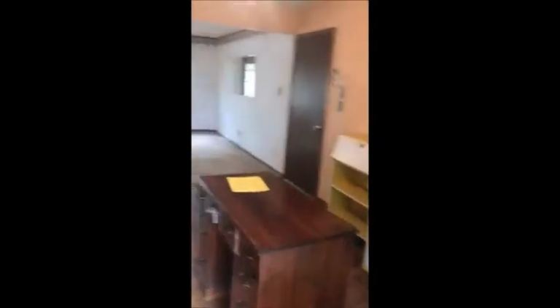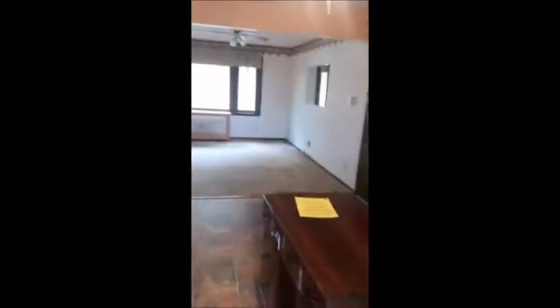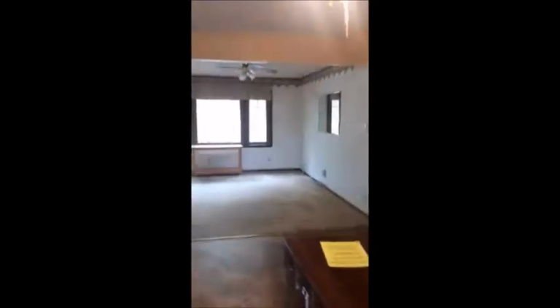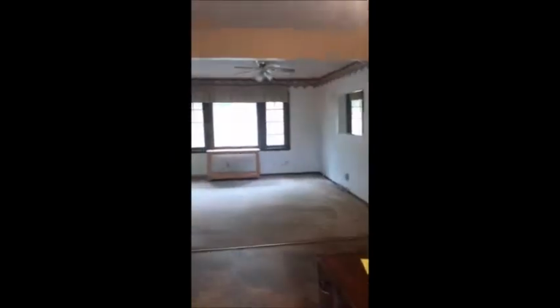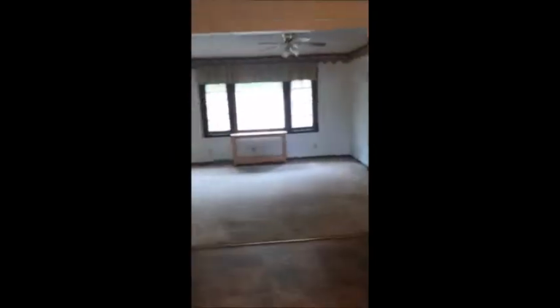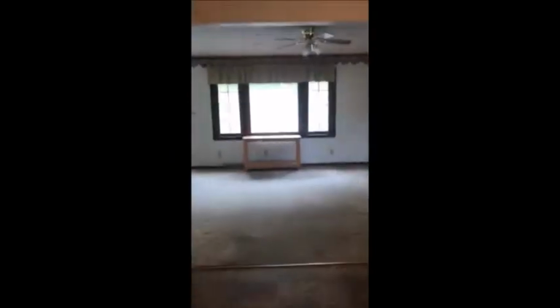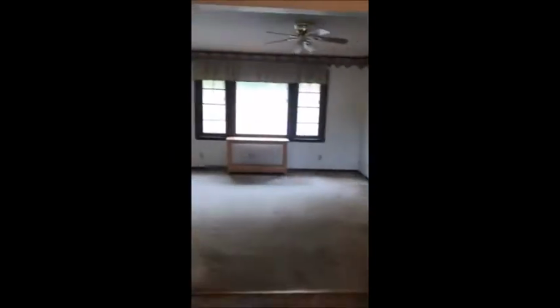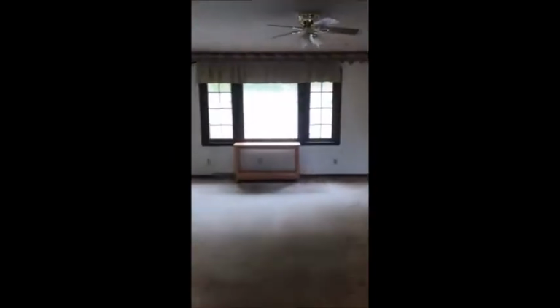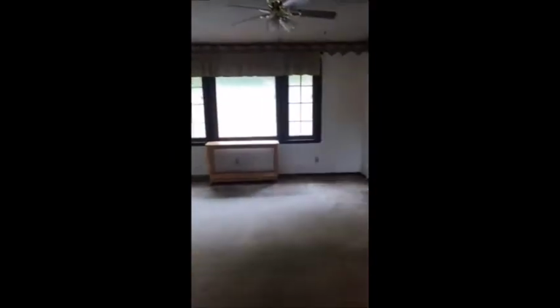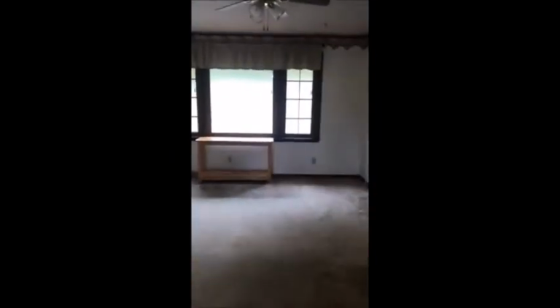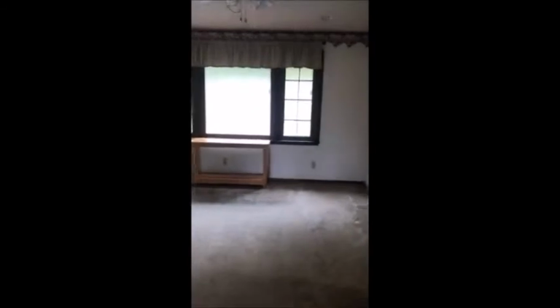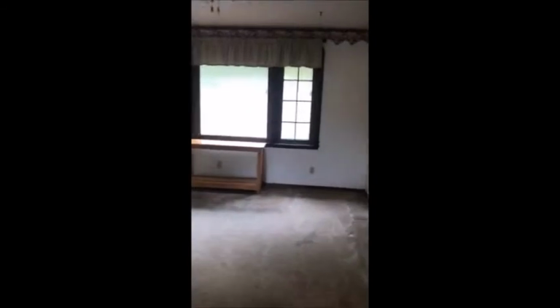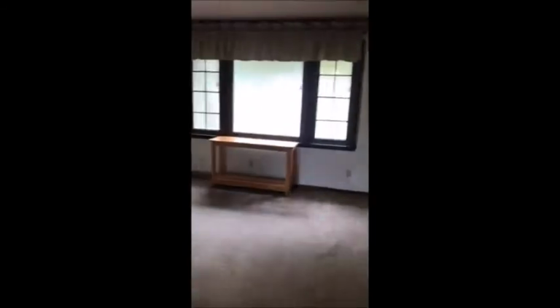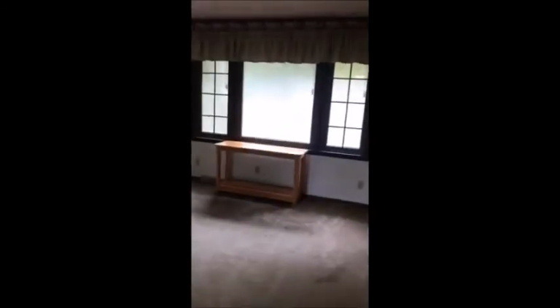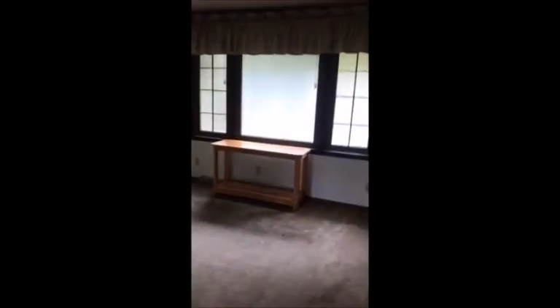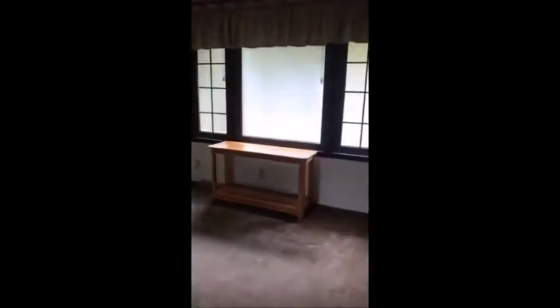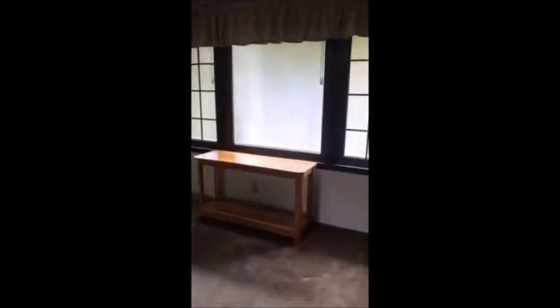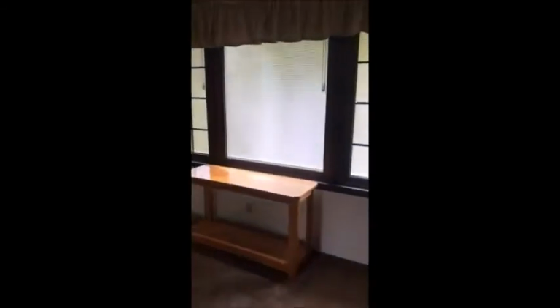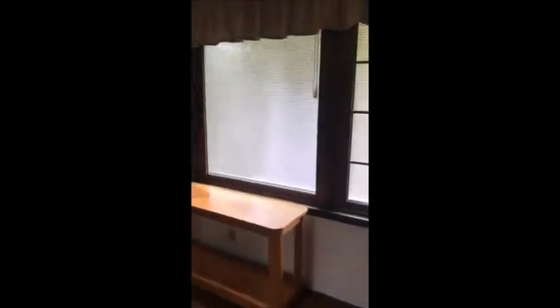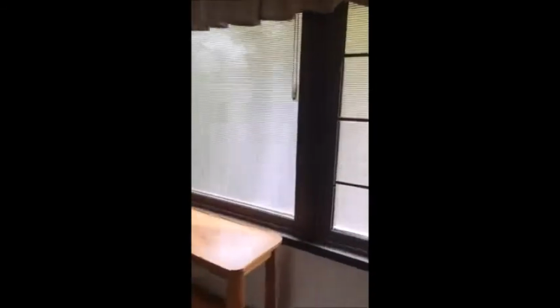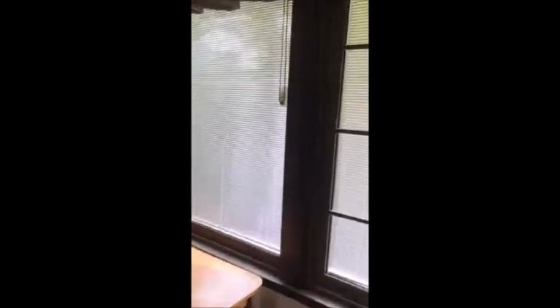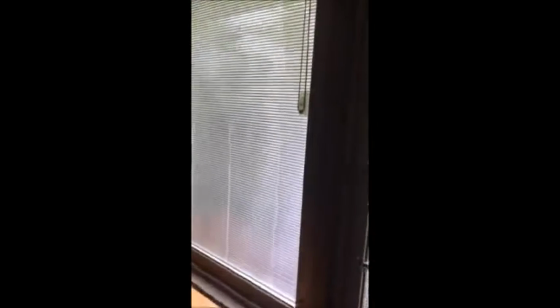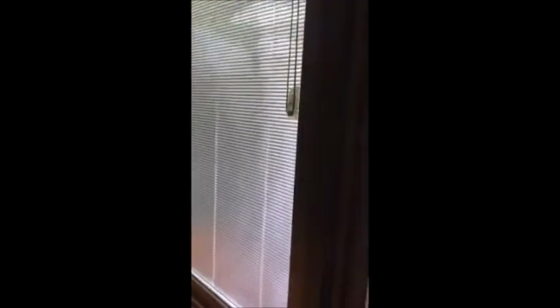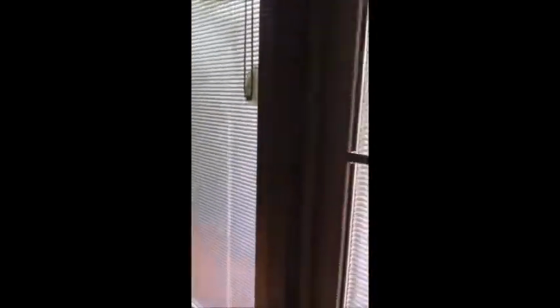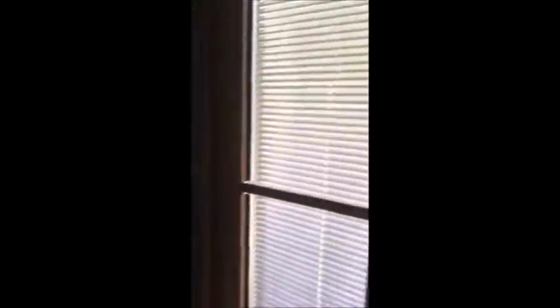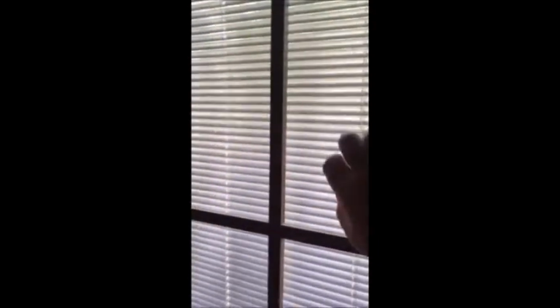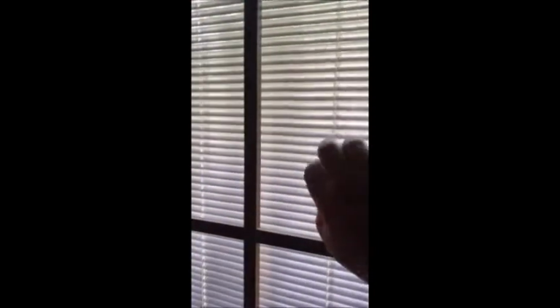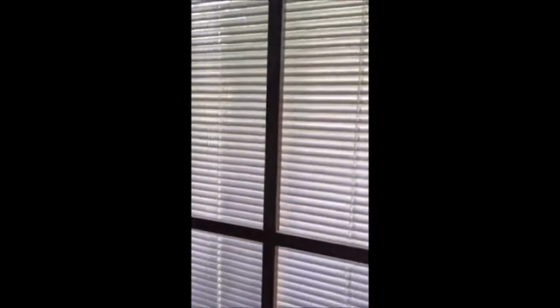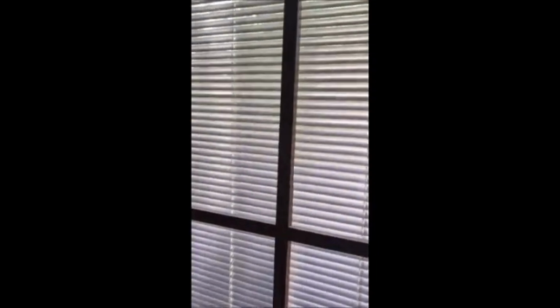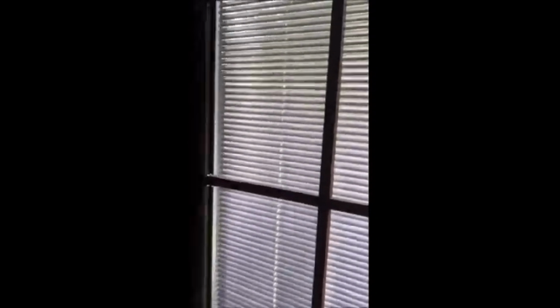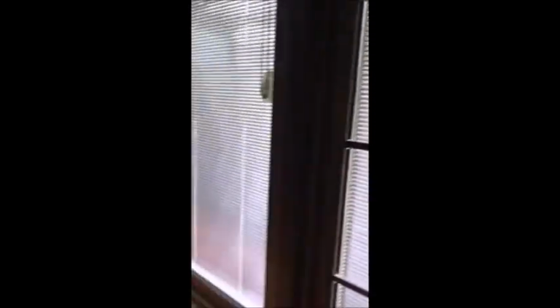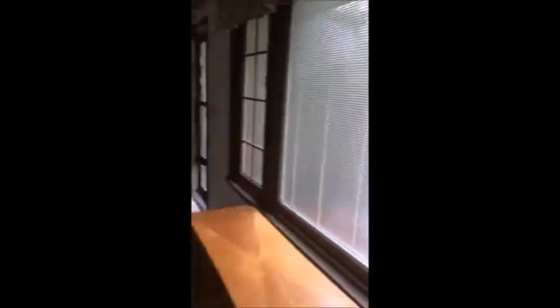Coming back through the living room — there's a gorgeous front window, three panels, and it has those interior blinds that always stay nice and clean.